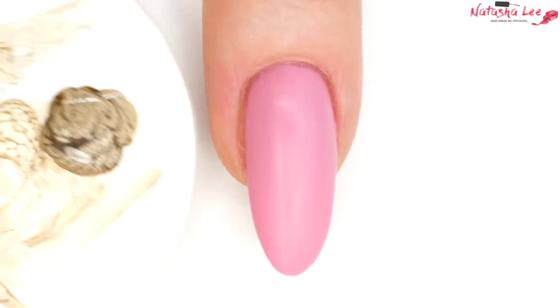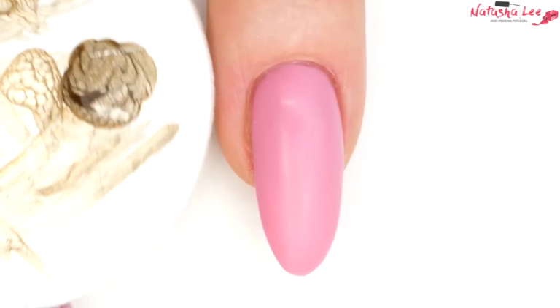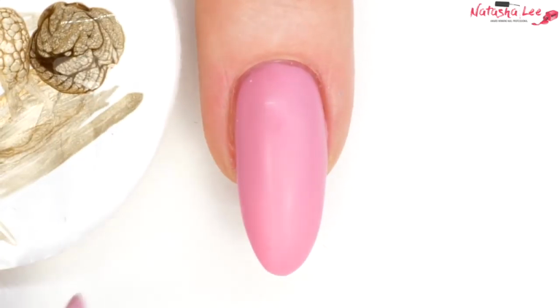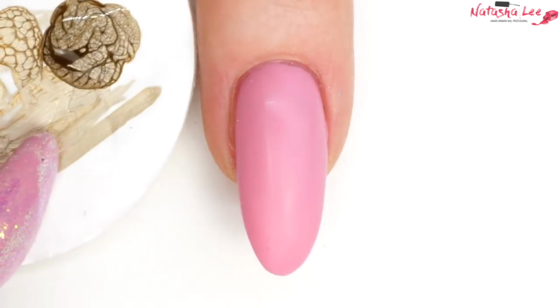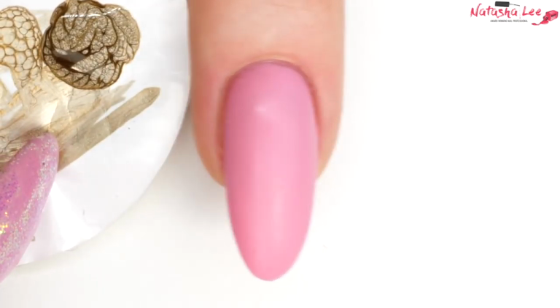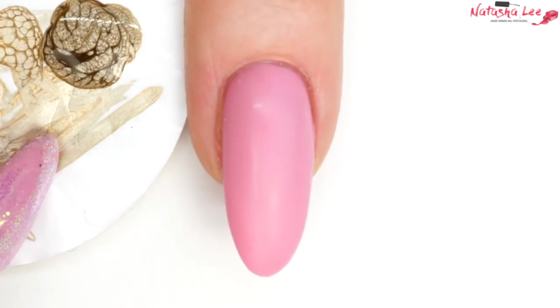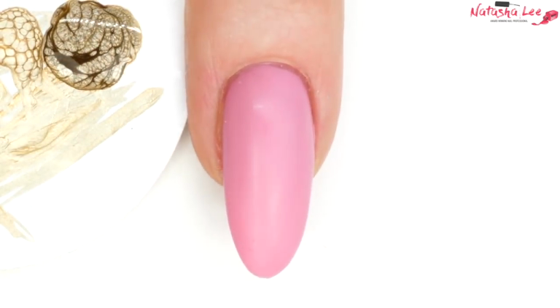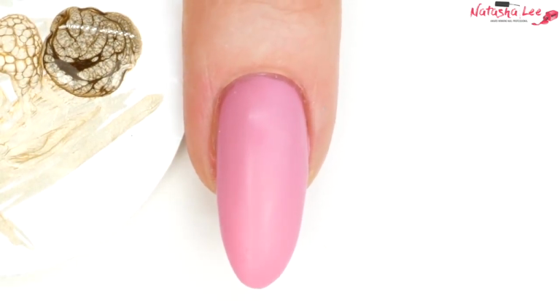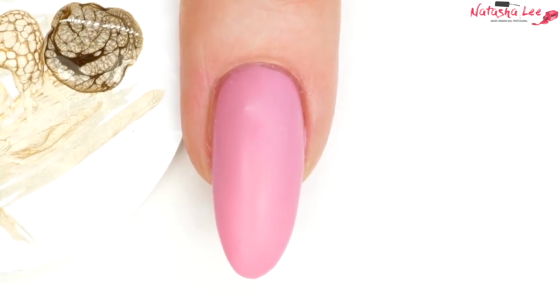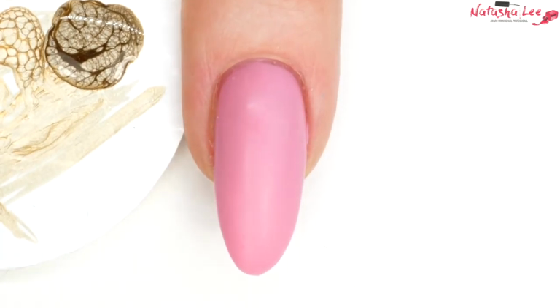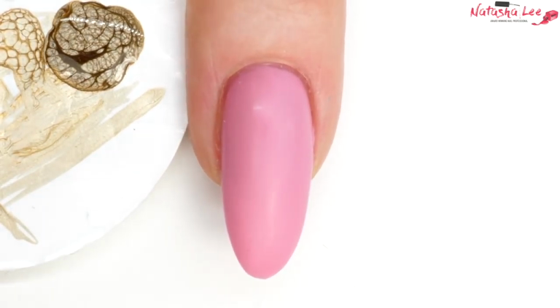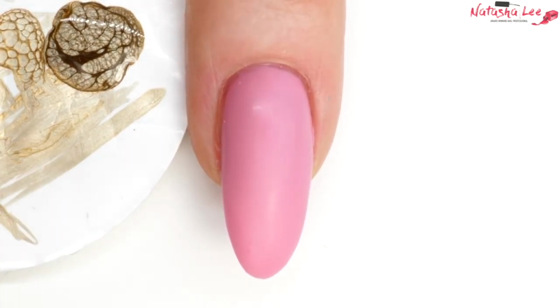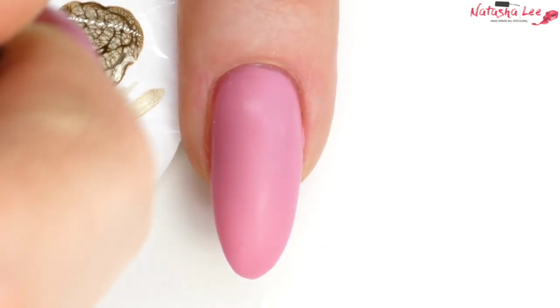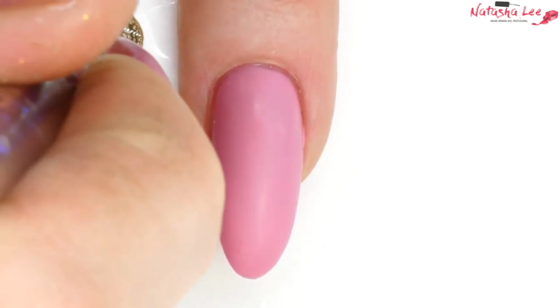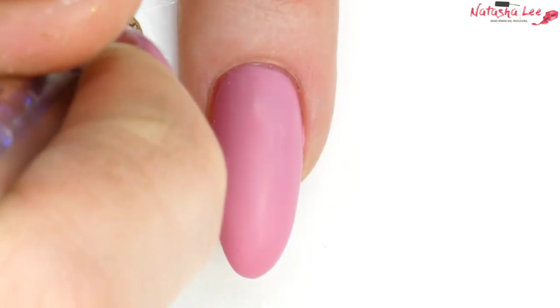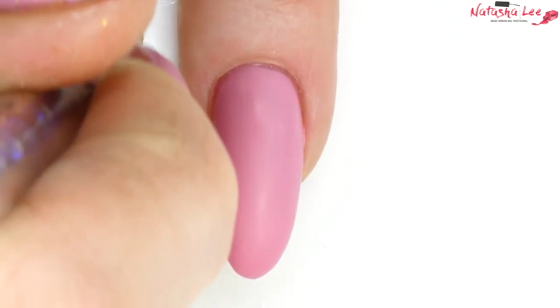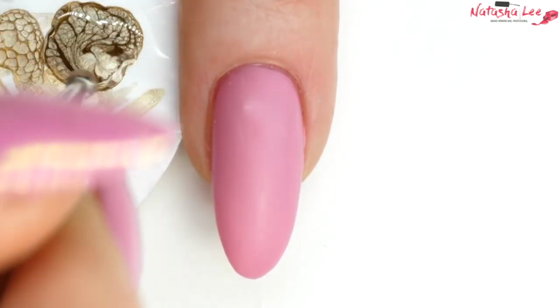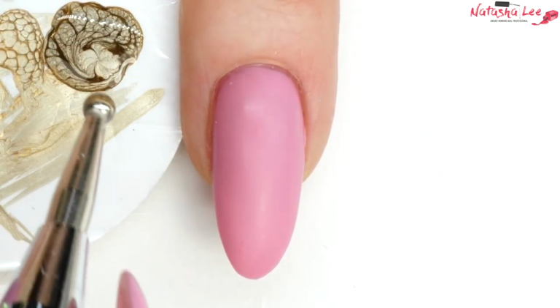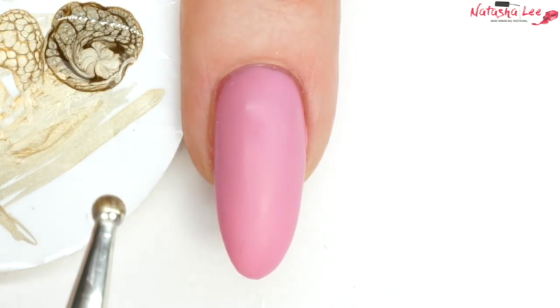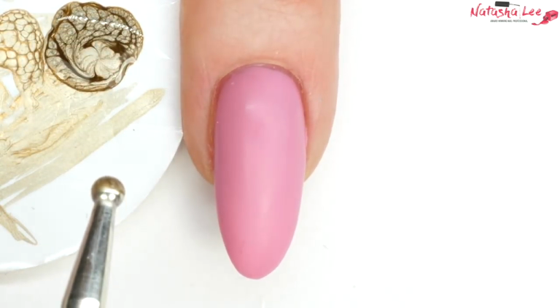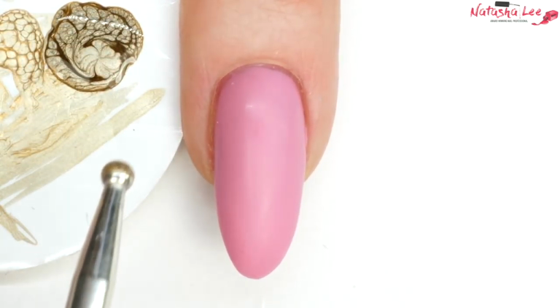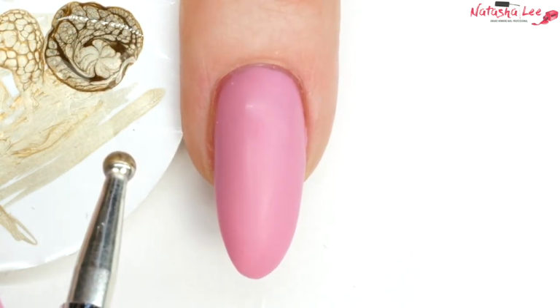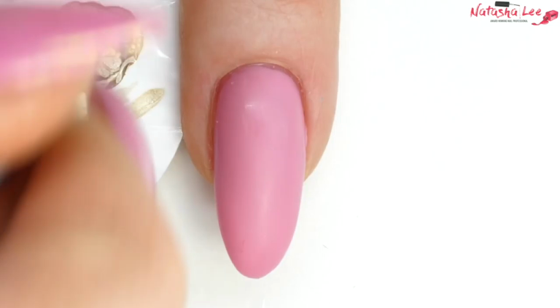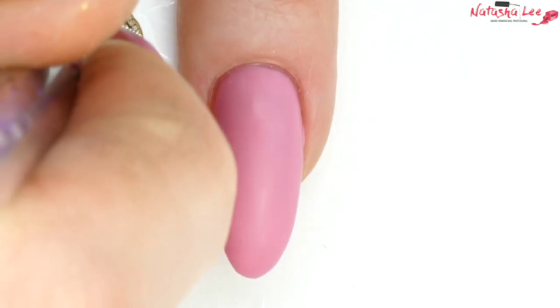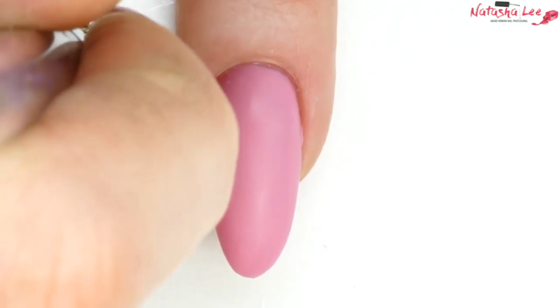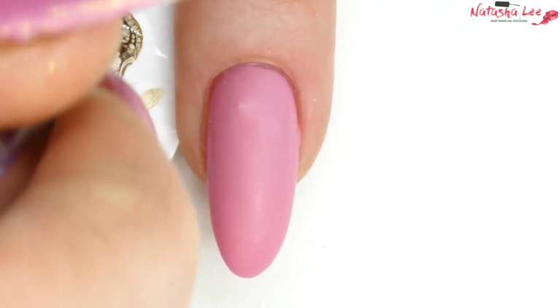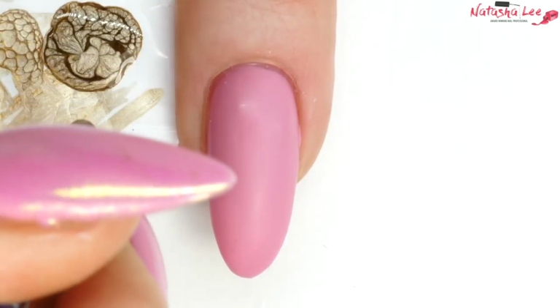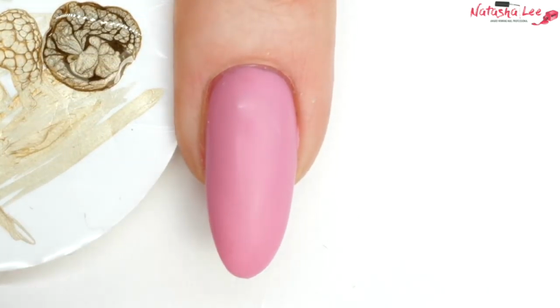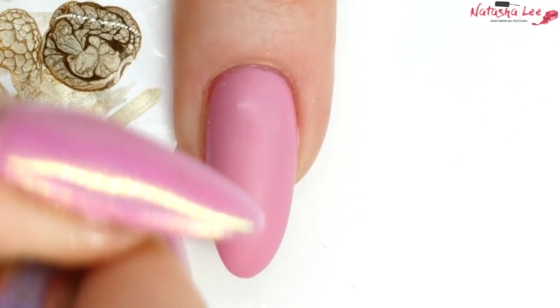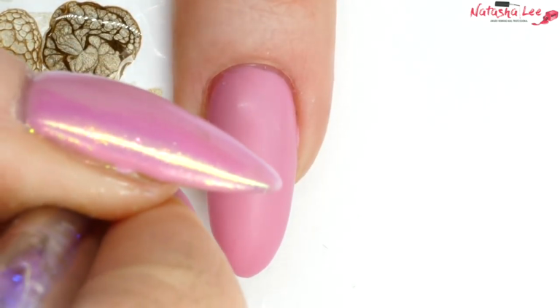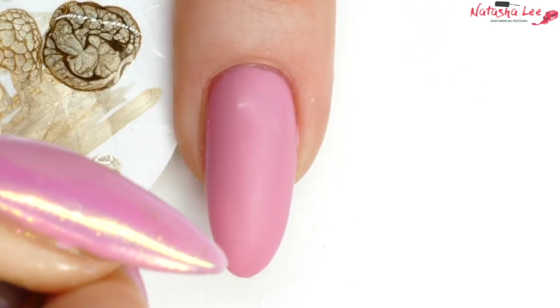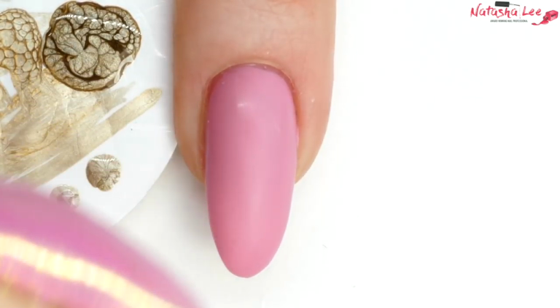After applying your base coat and your color coat — full details of all the products are down in the description below — and if you stay tuned to the end you'll see how to produce the full look on all the other nails.